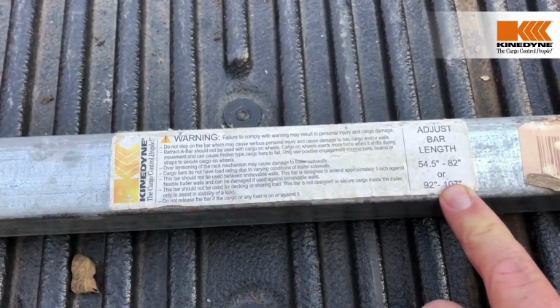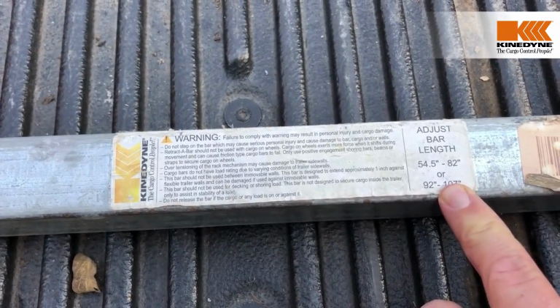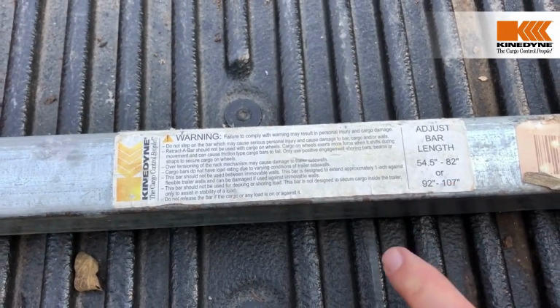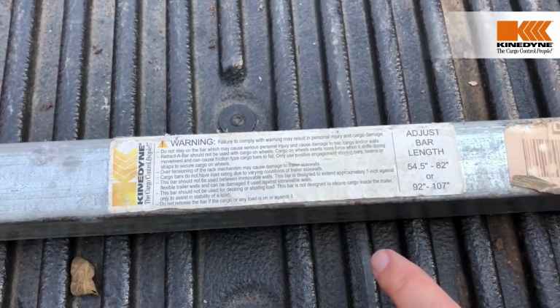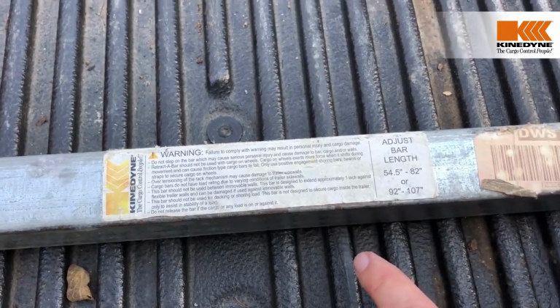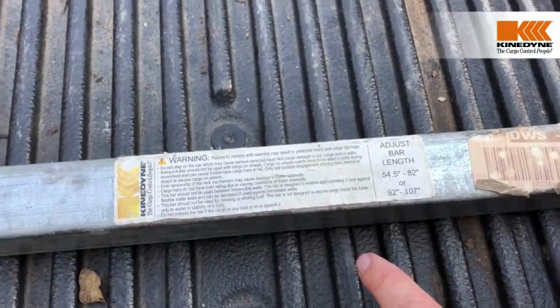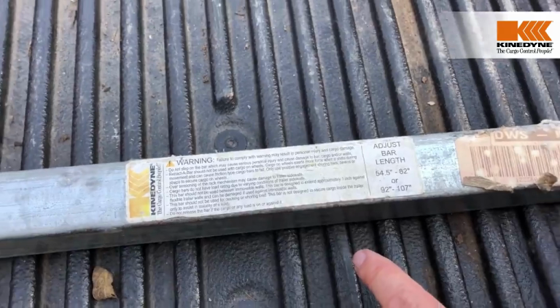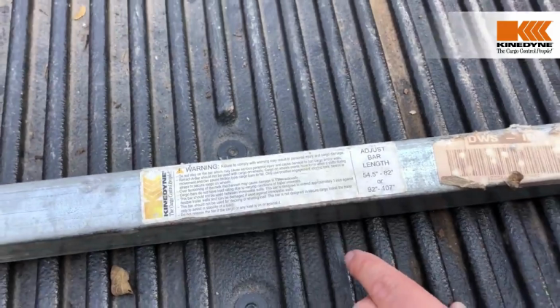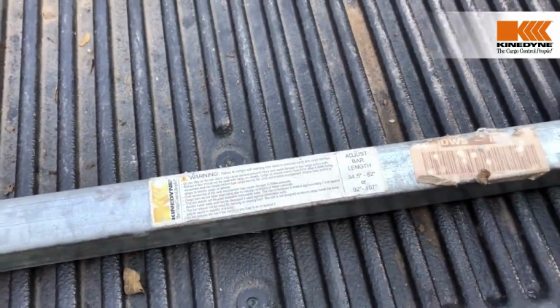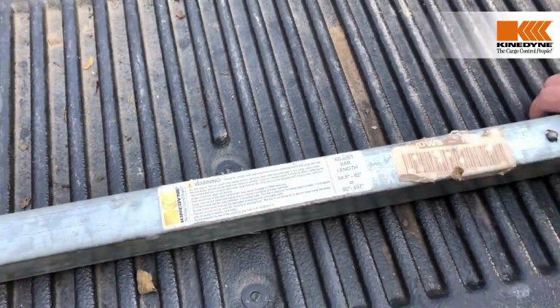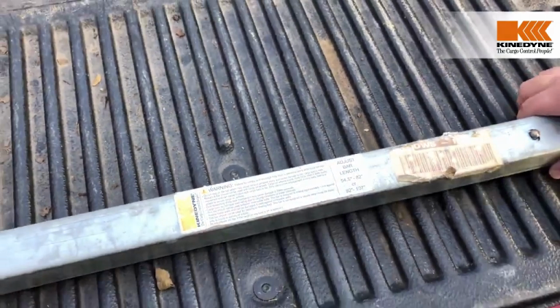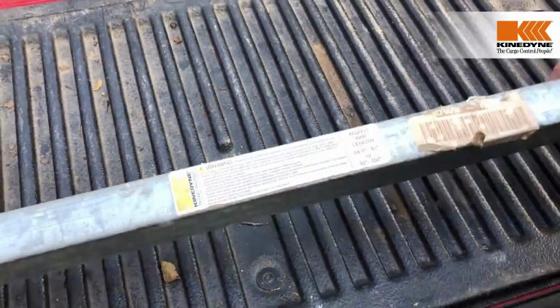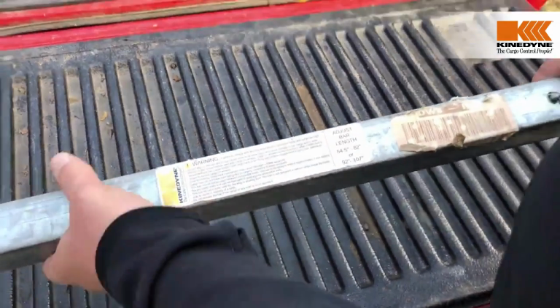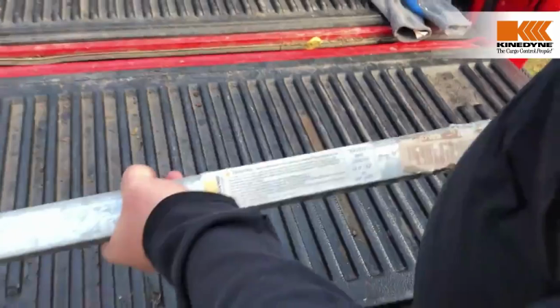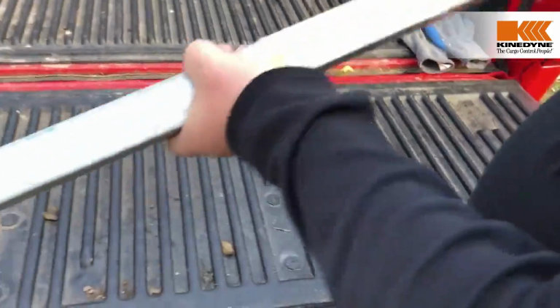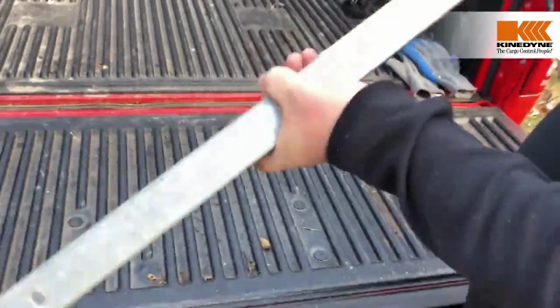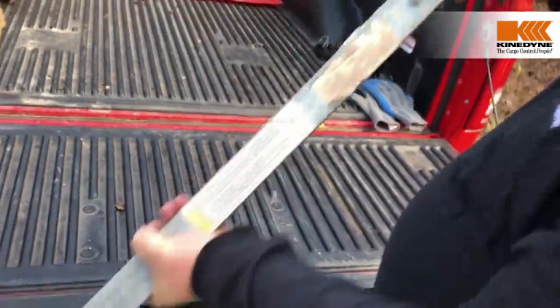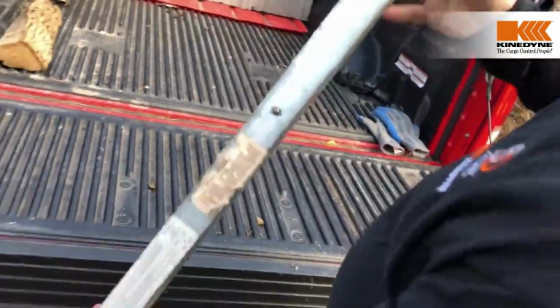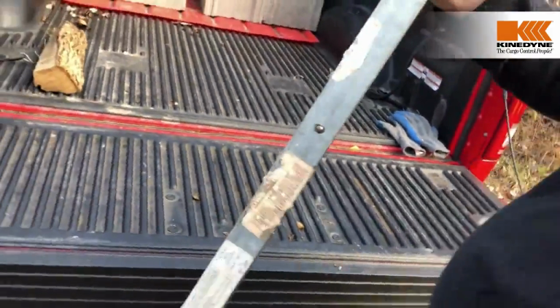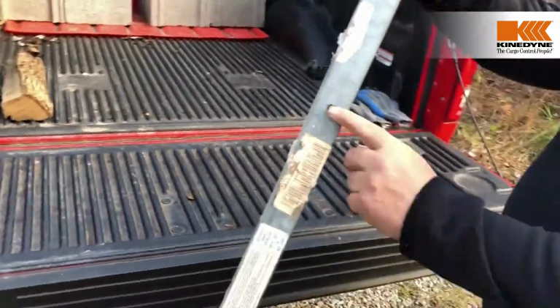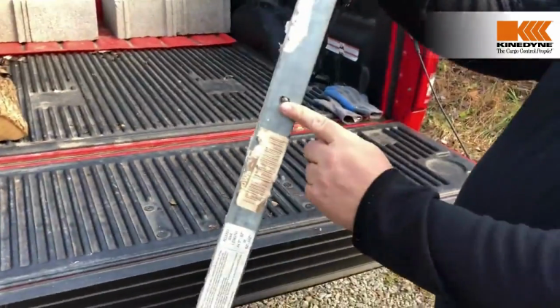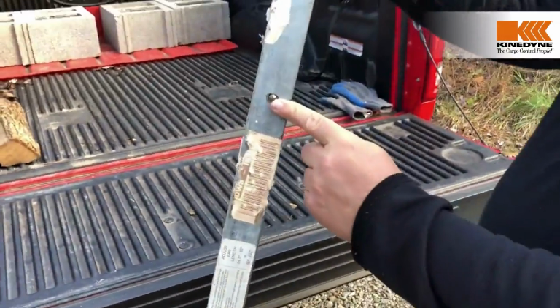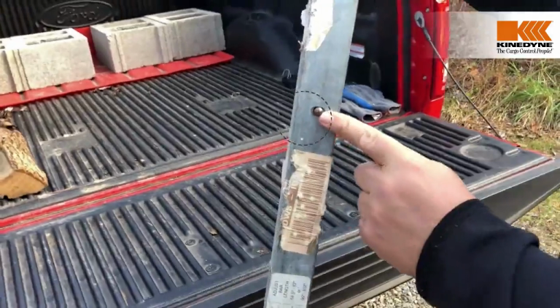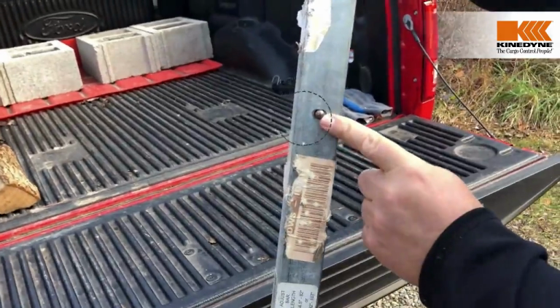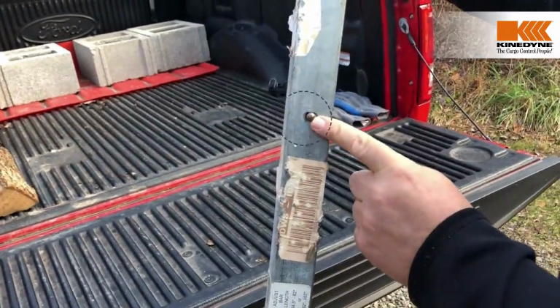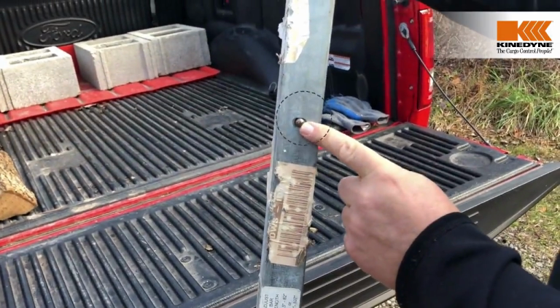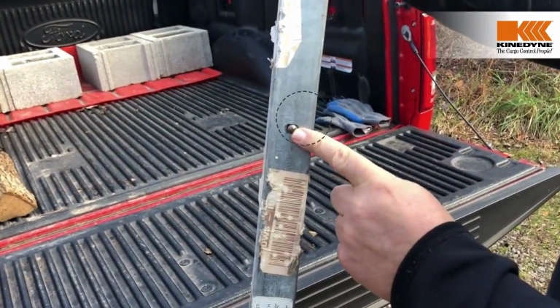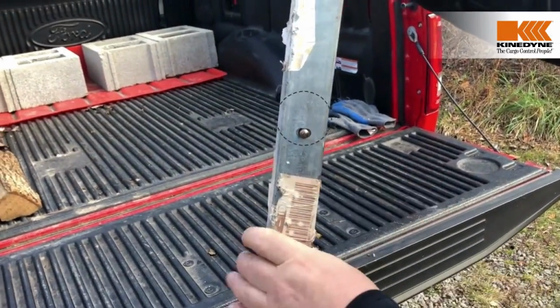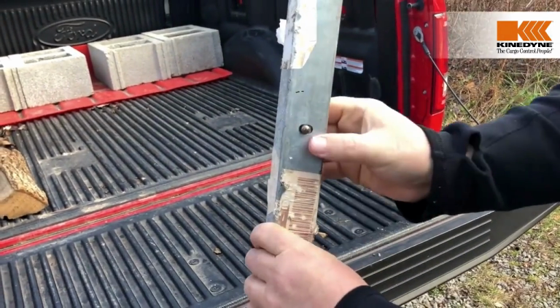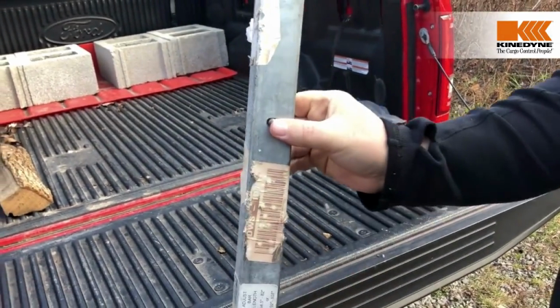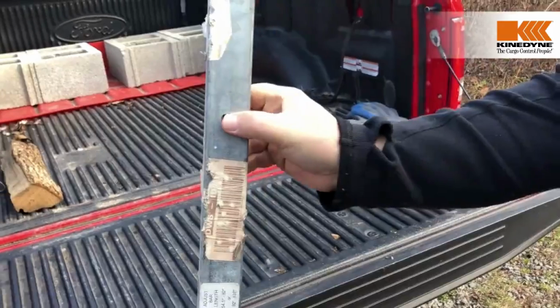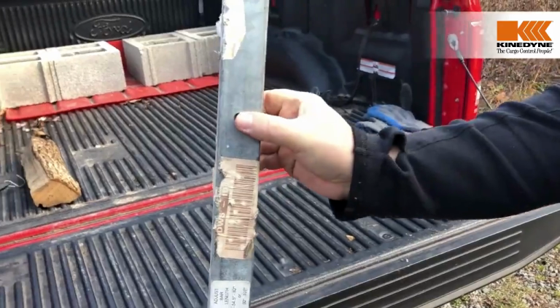In today's application we're going to use it to secure these blocks in the back of a pickup truck. The Retract-A-Bar has two adjustments. The first adjustment is this steel pin right here, which allows you to adjust the bar in and out for length.